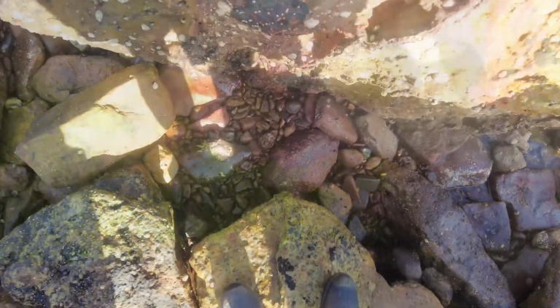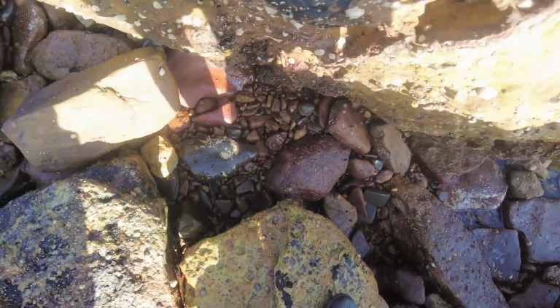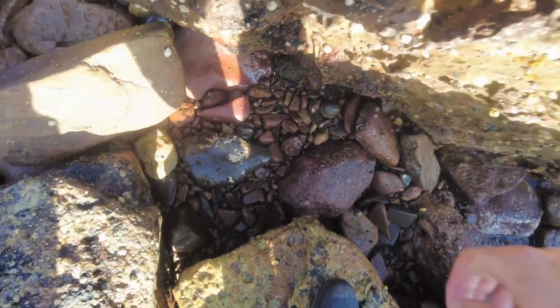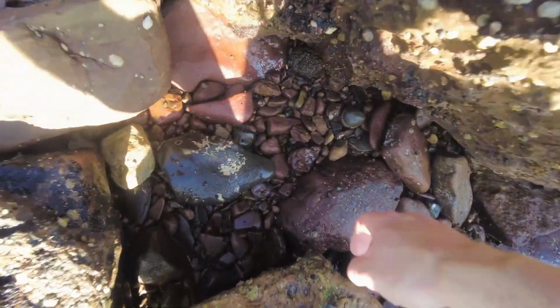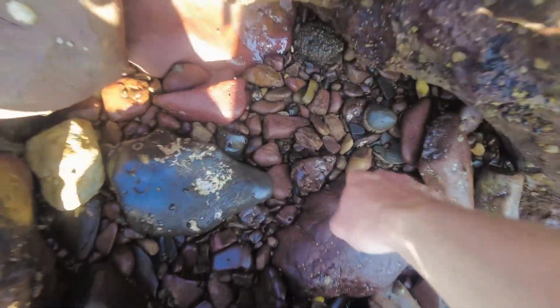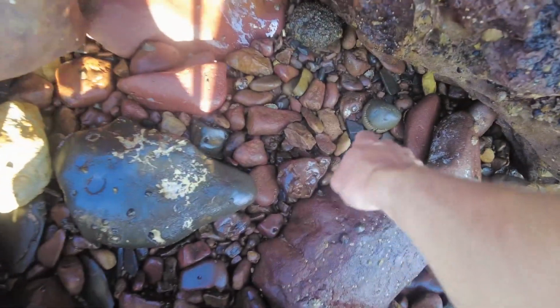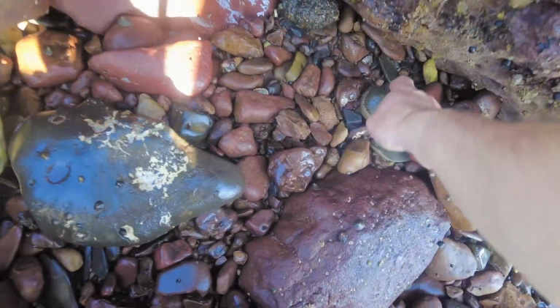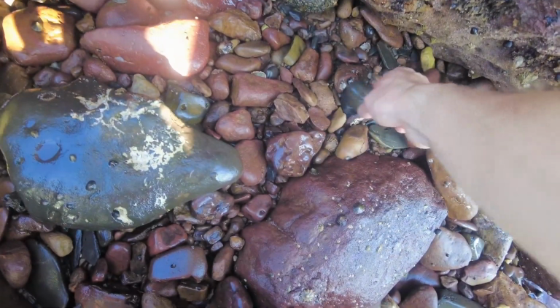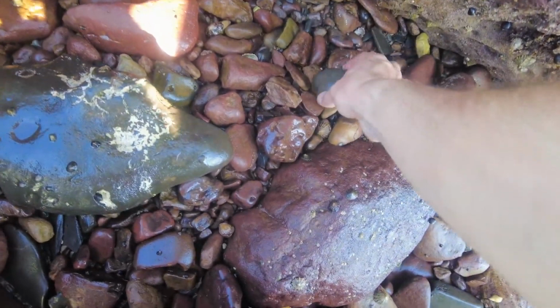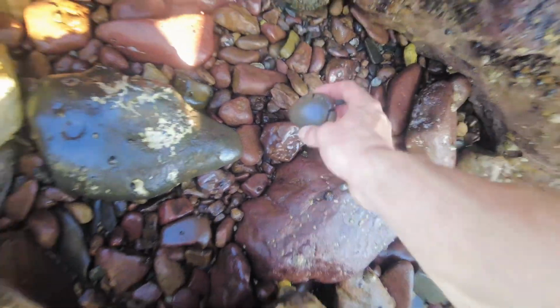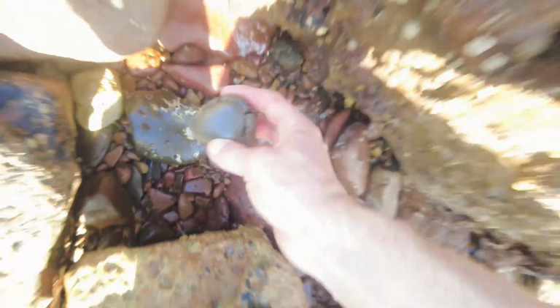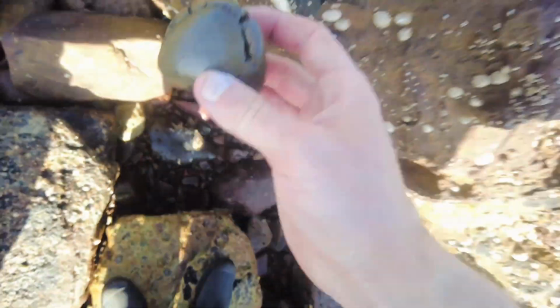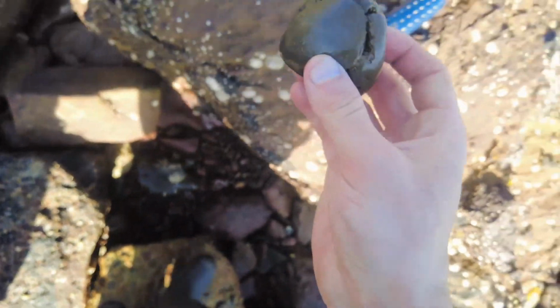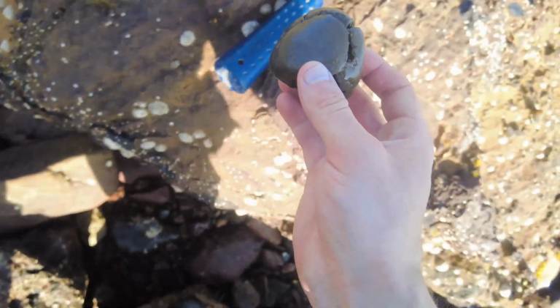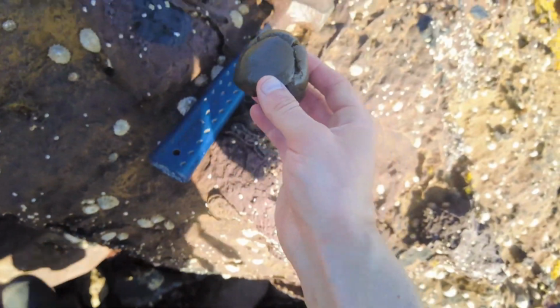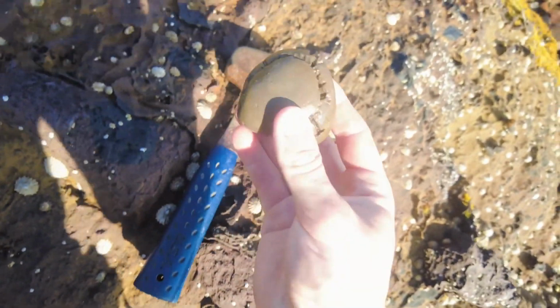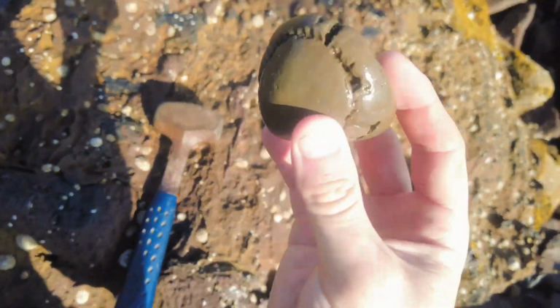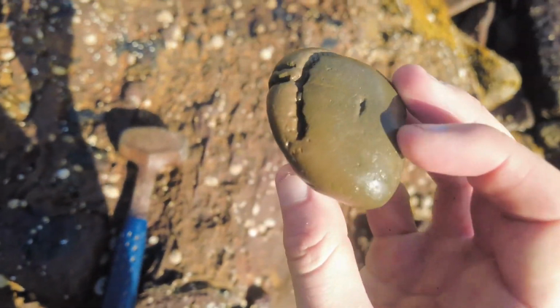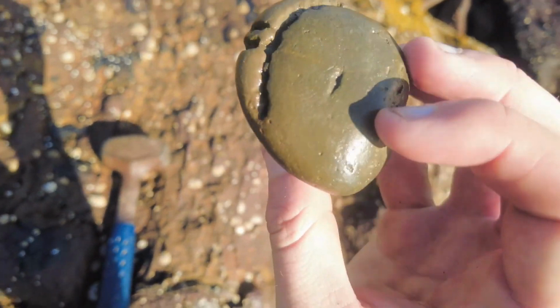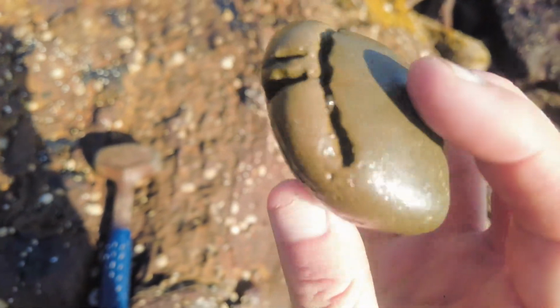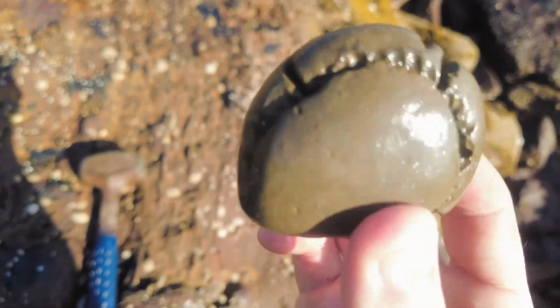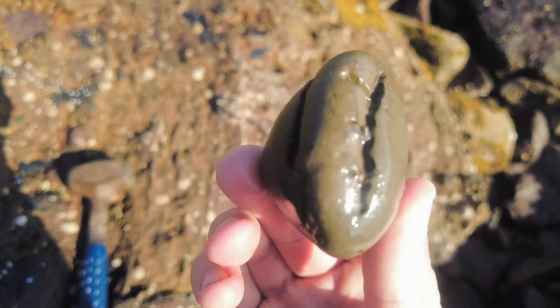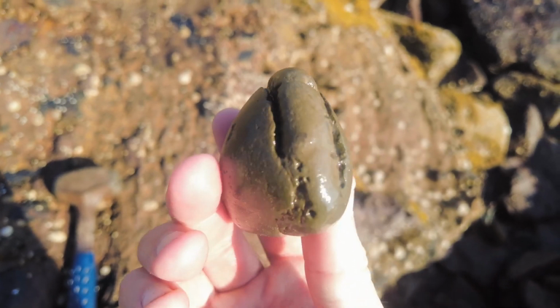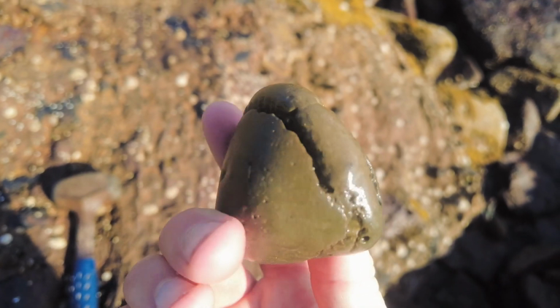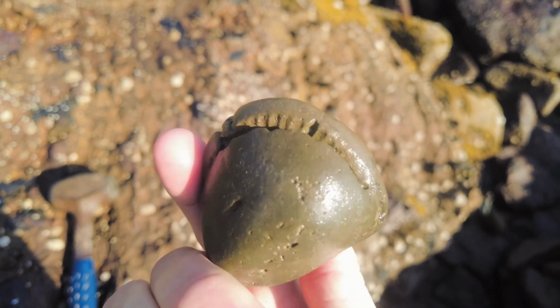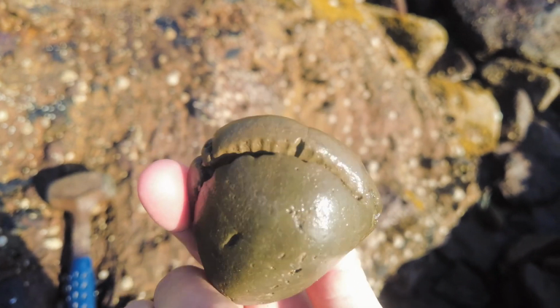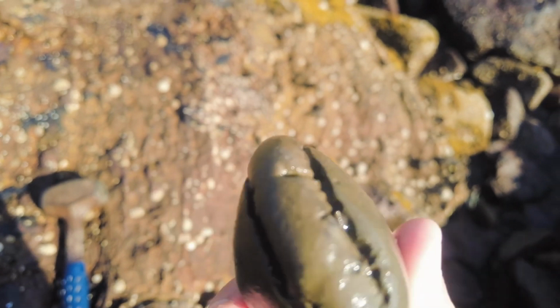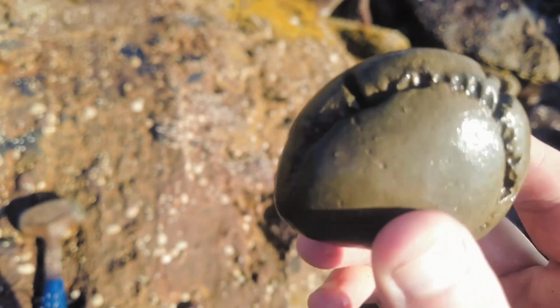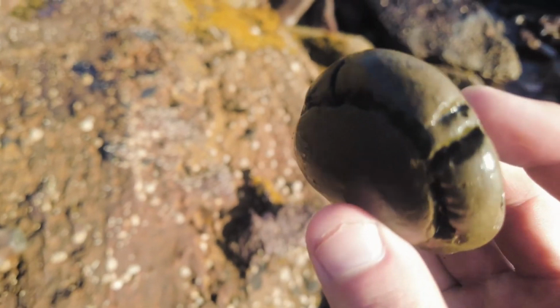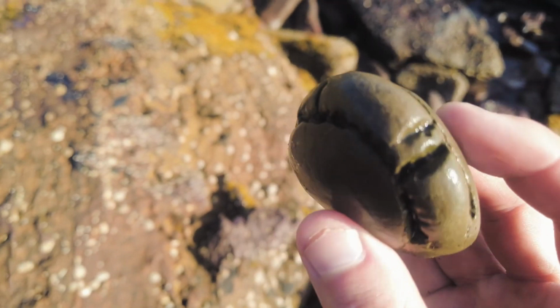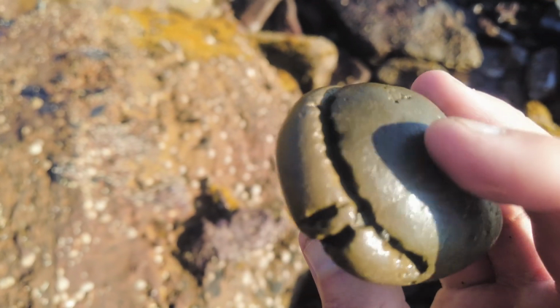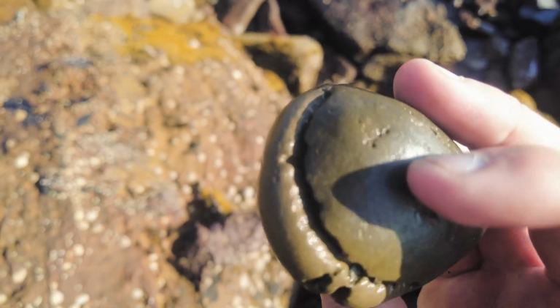I spot an ammonite hiding in this little crevice here. Looks like a very nice splitter — it's been wearing out in these rock pools for quite a while.